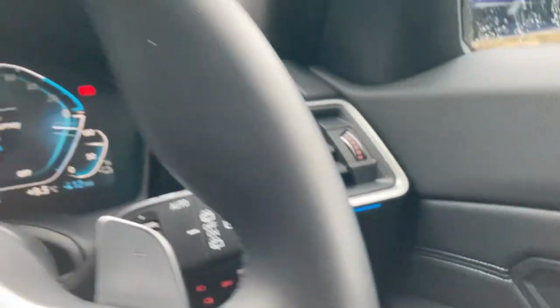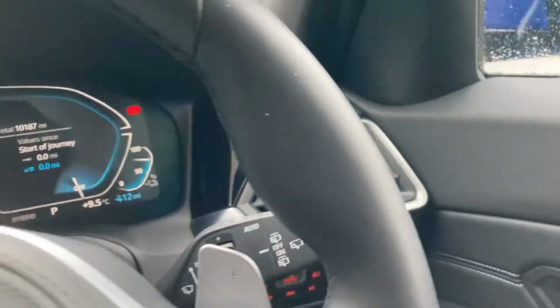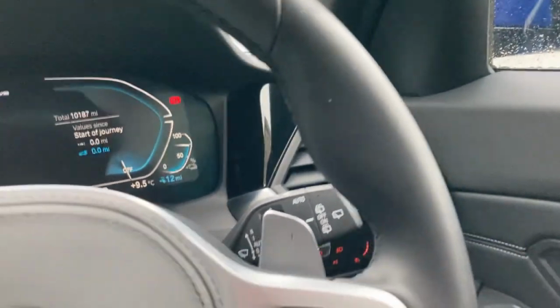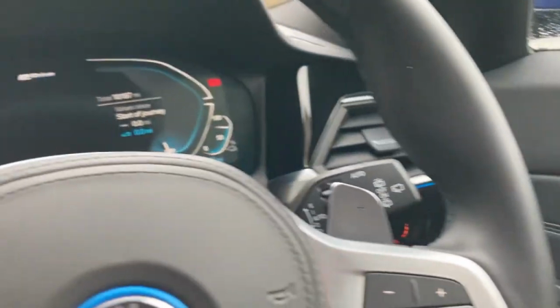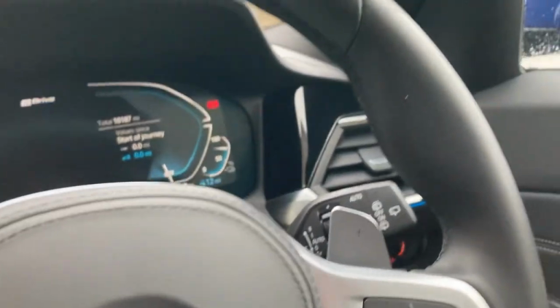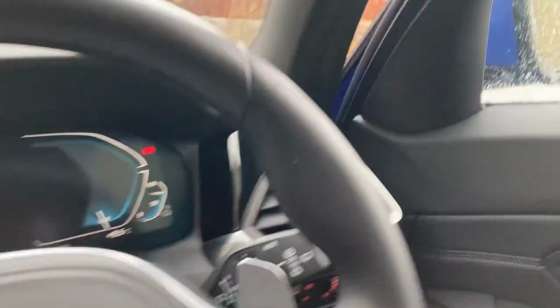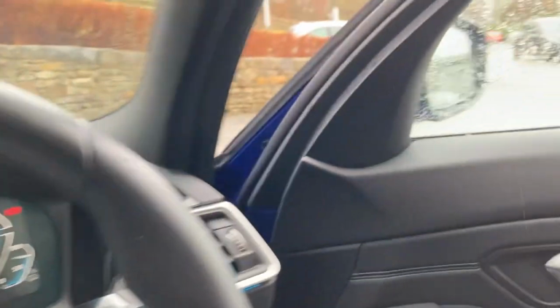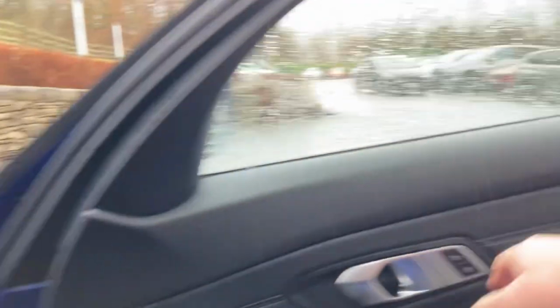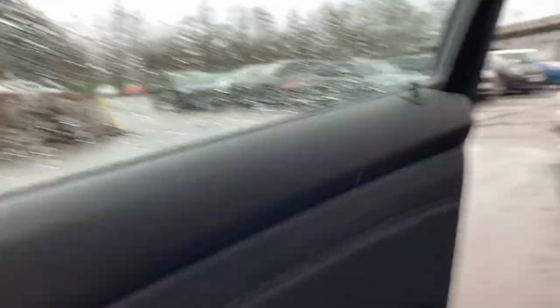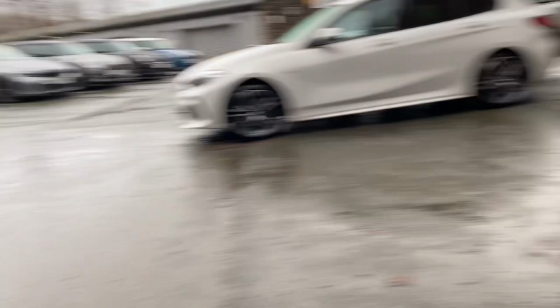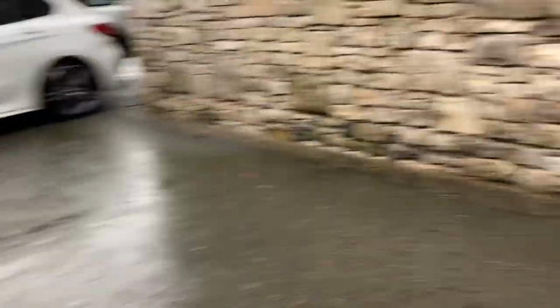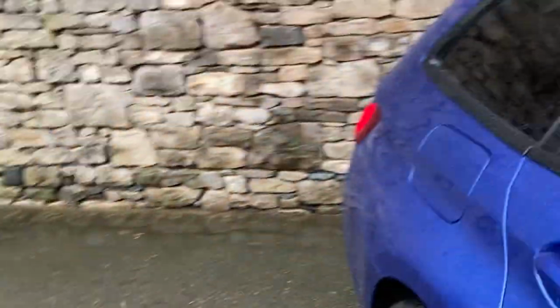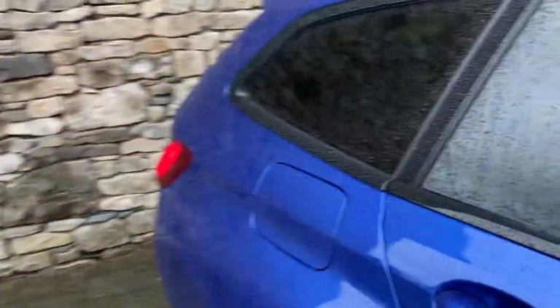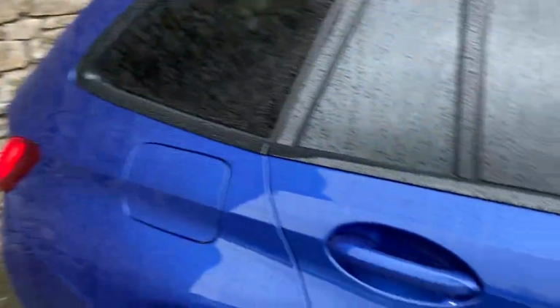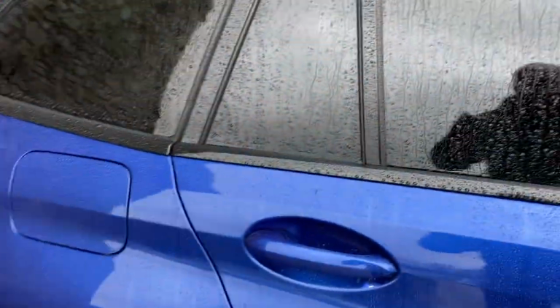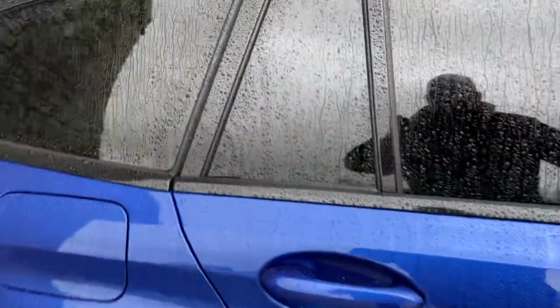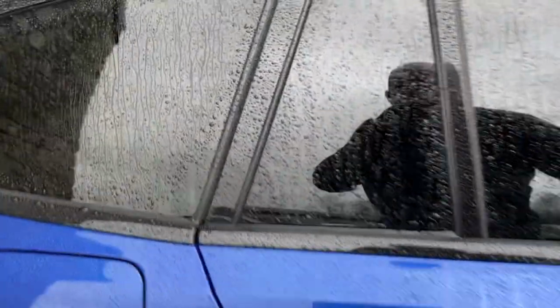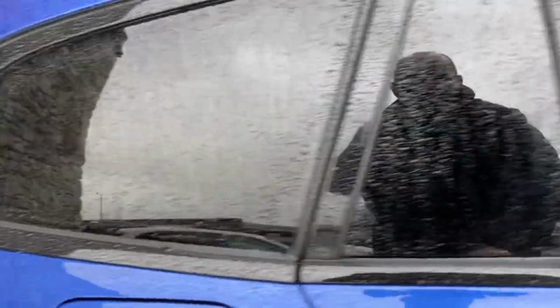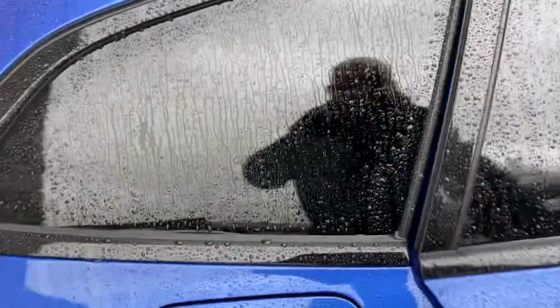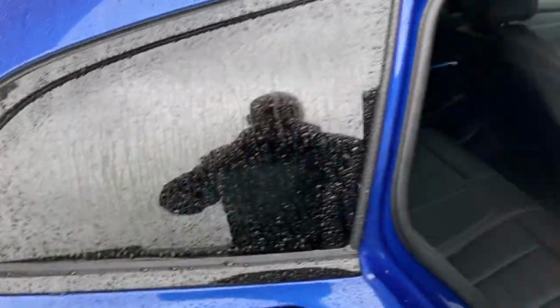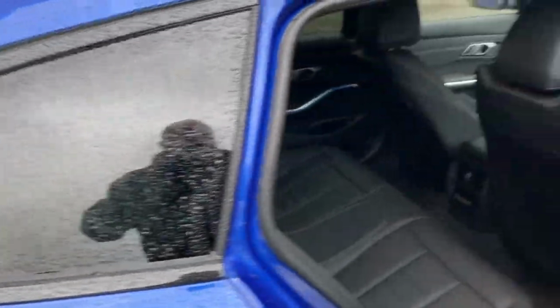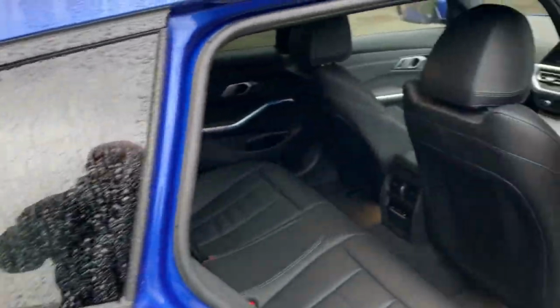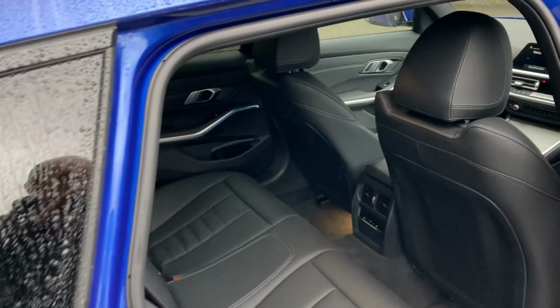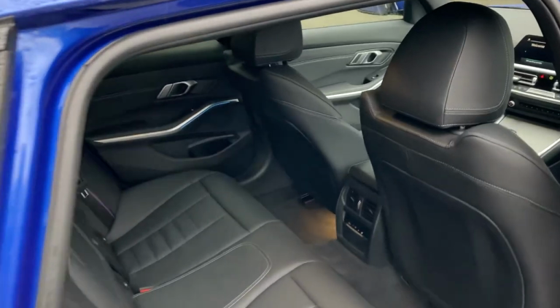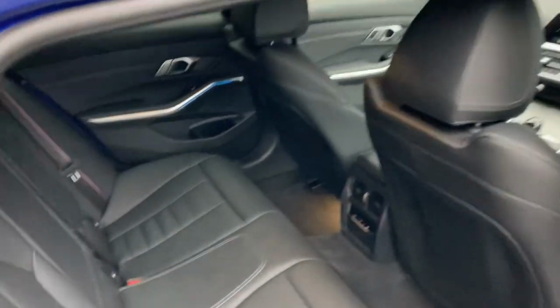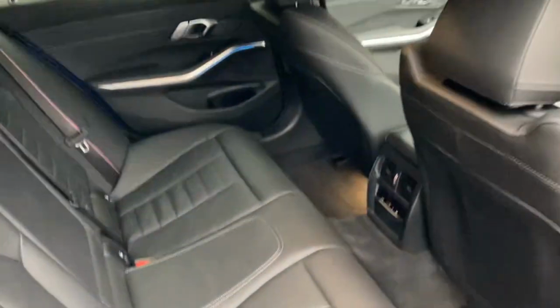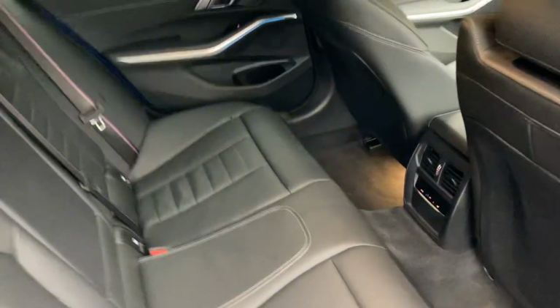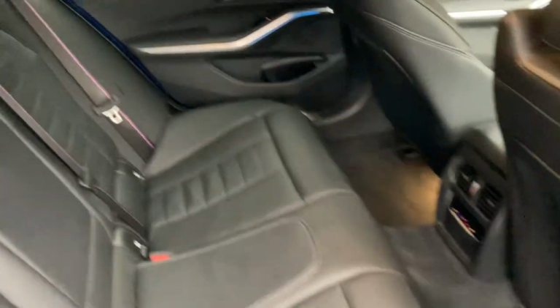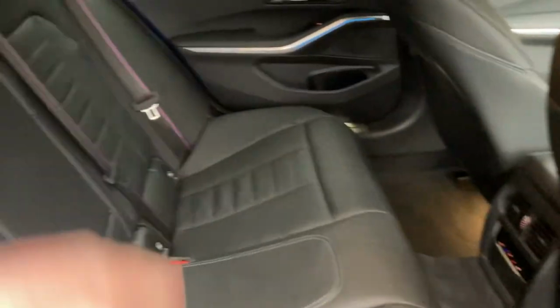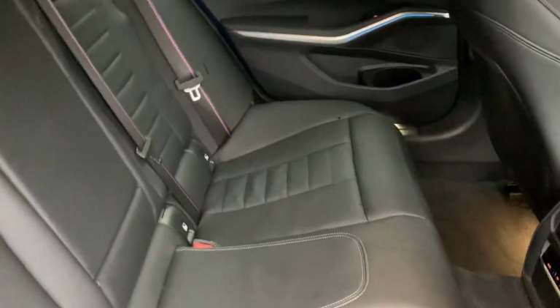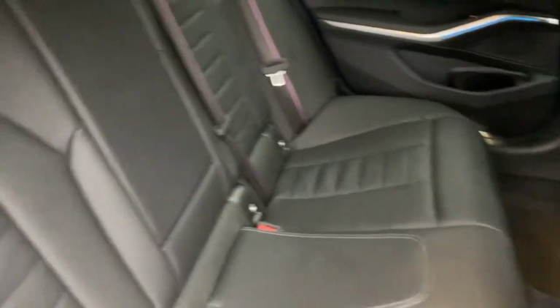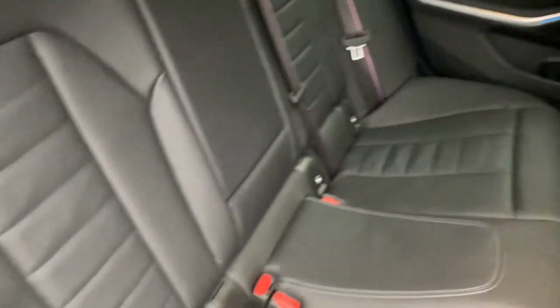Let me turn that off and I'll show you the rest of the car. As I mentioned, you've got privacy glass on the rear — not much use today, but in summer it'll keep things a little bit cooler in the back. There's plenty of space in the back of the 3 Series Touring.